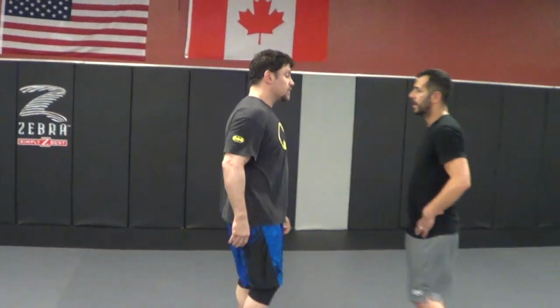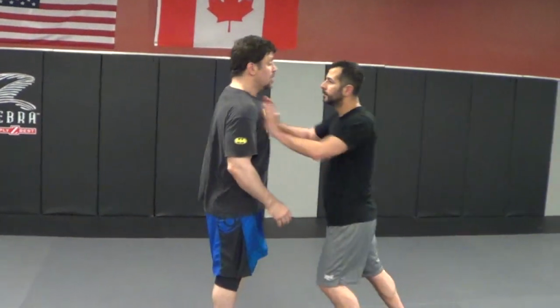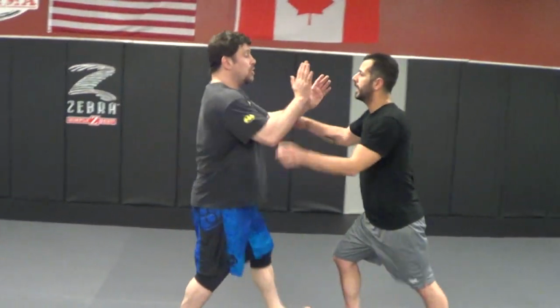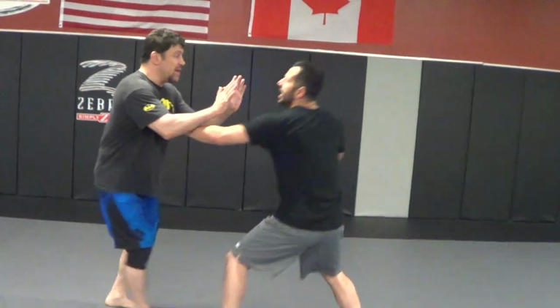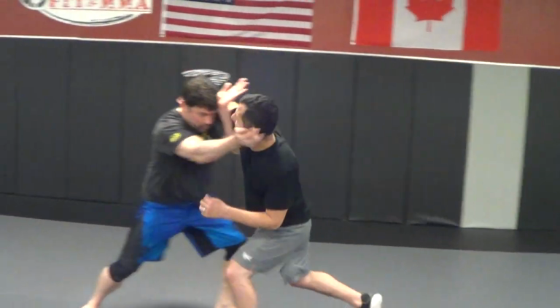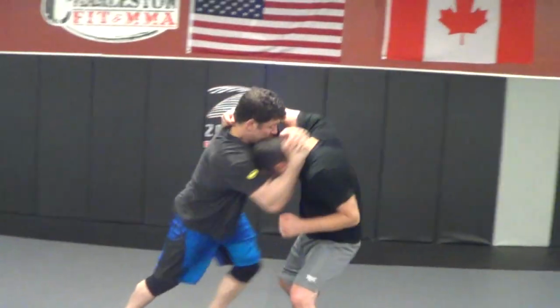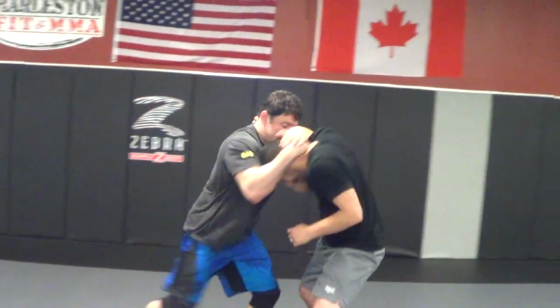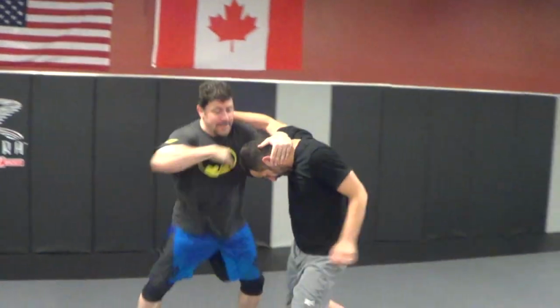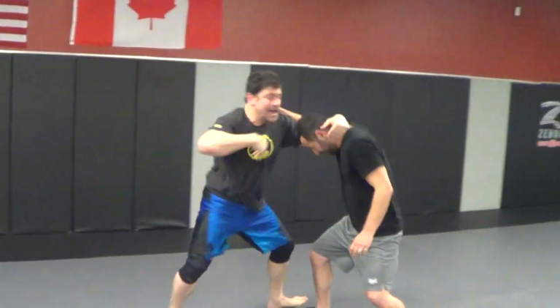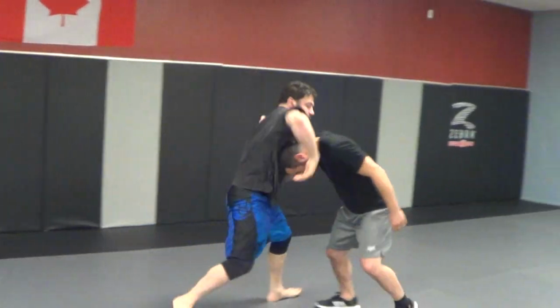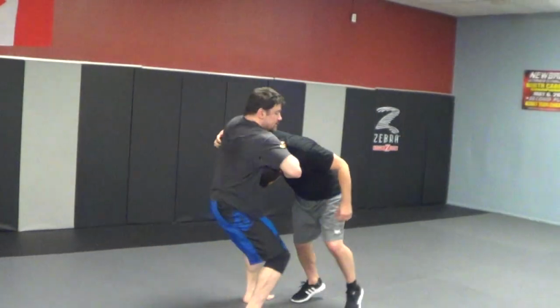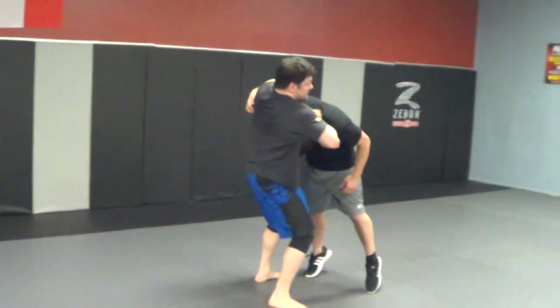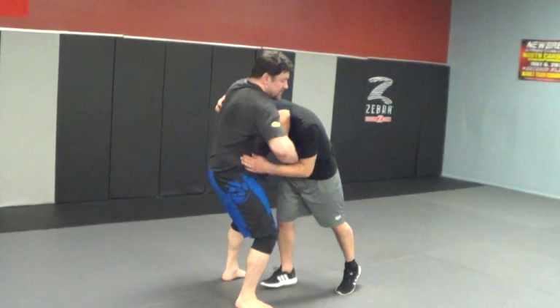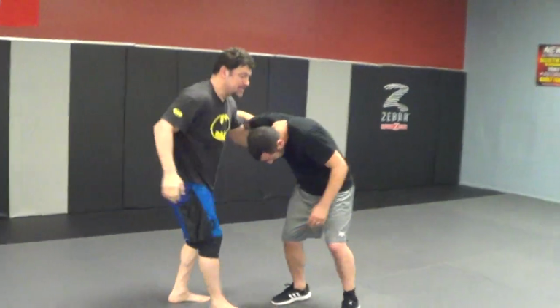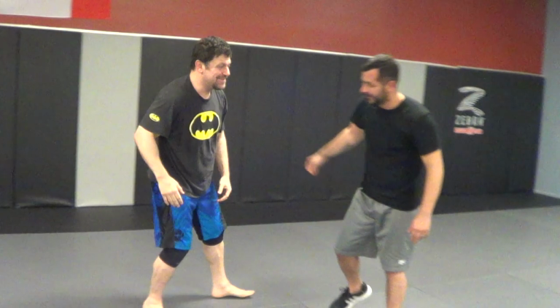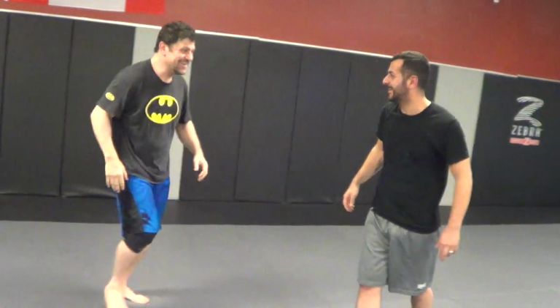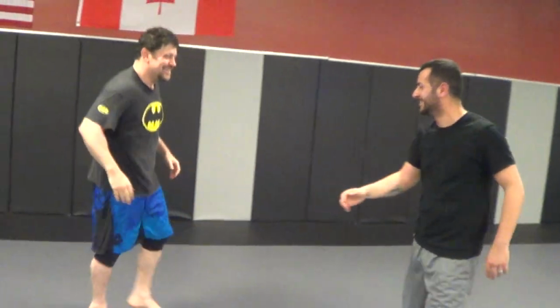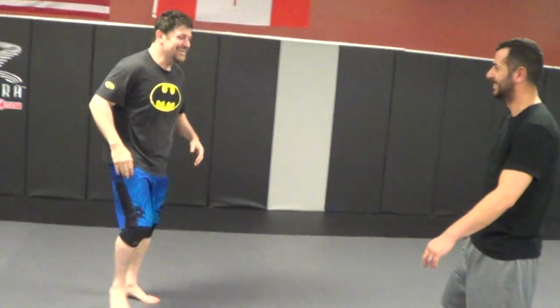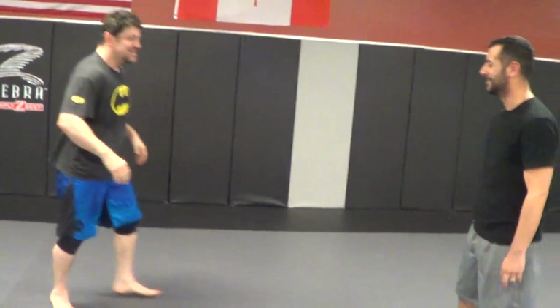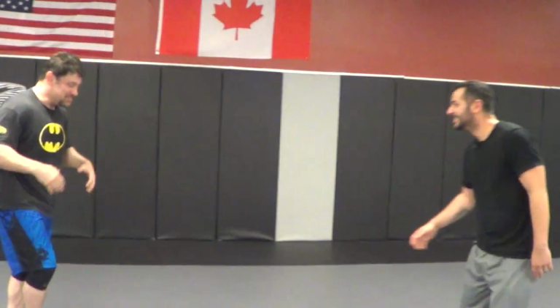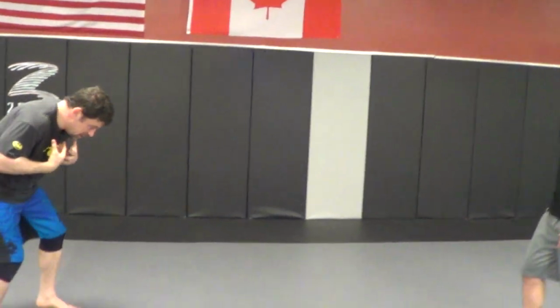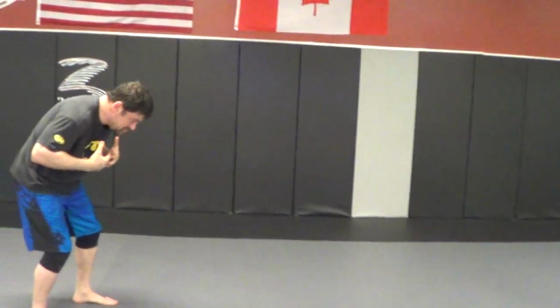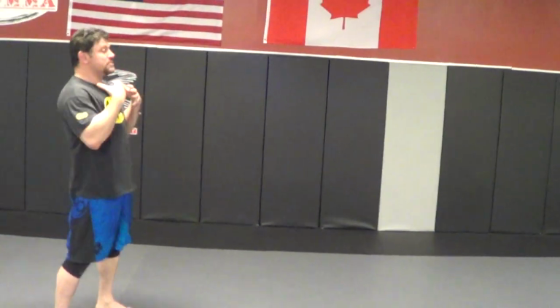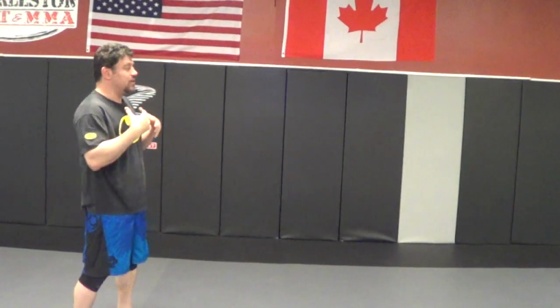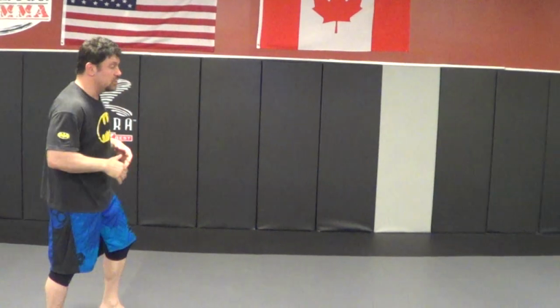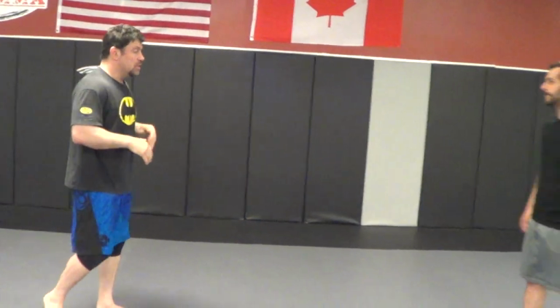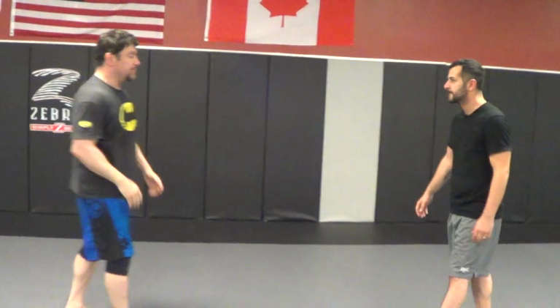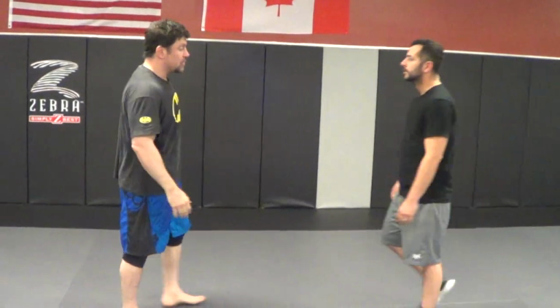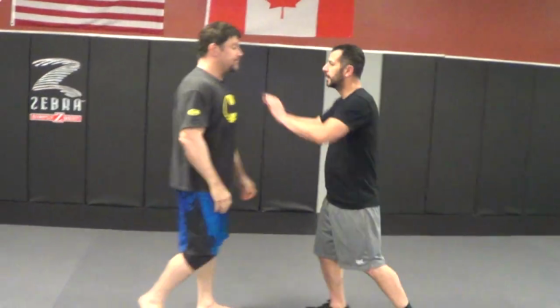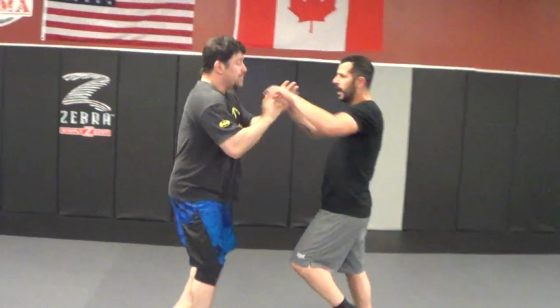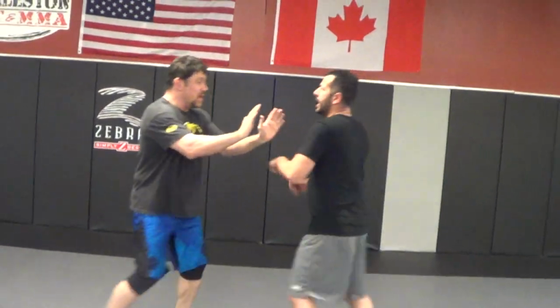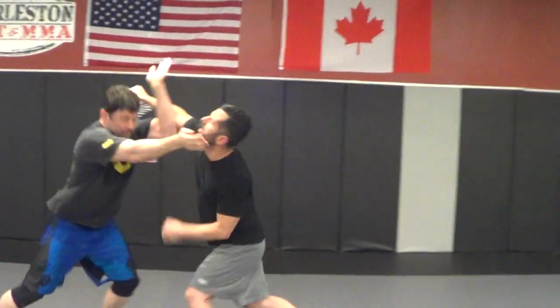Hey, what's up dude? Hey, hey, hey! [Demonstrating the confrontation scenario and executing the technique live.]